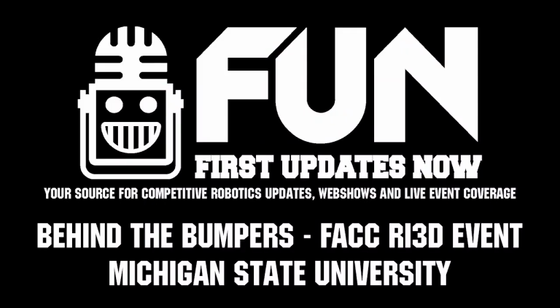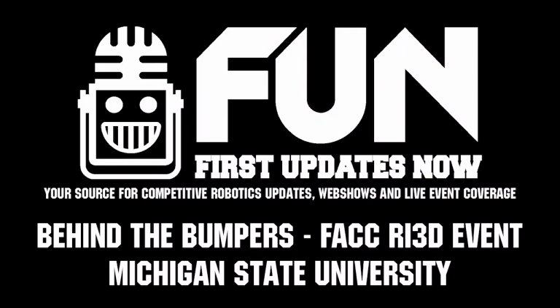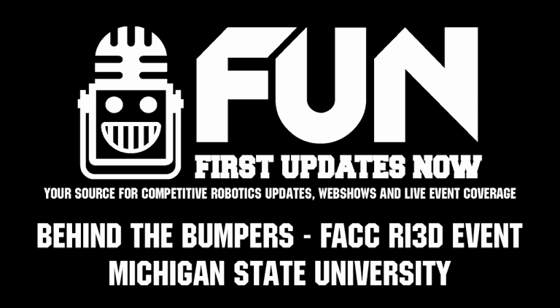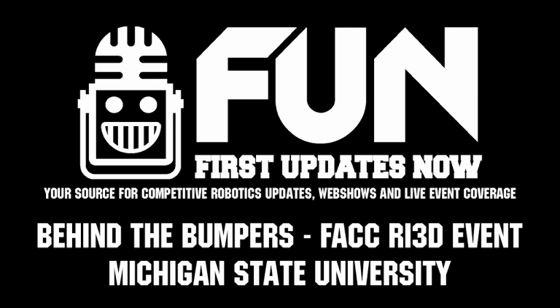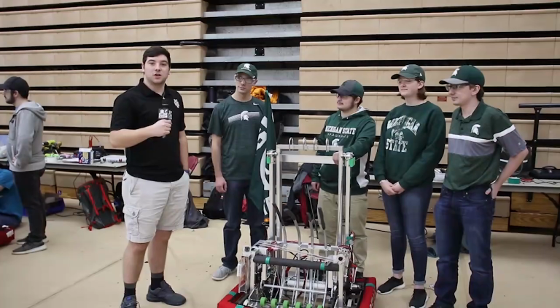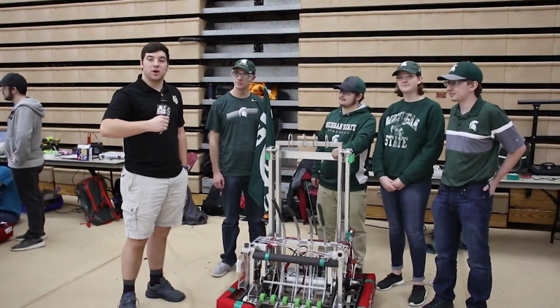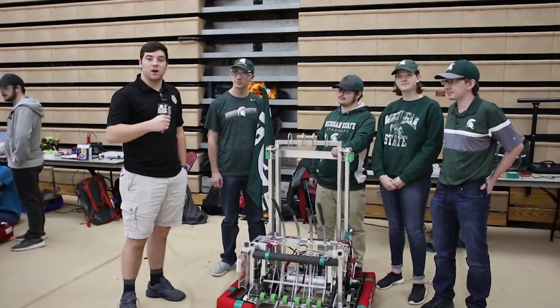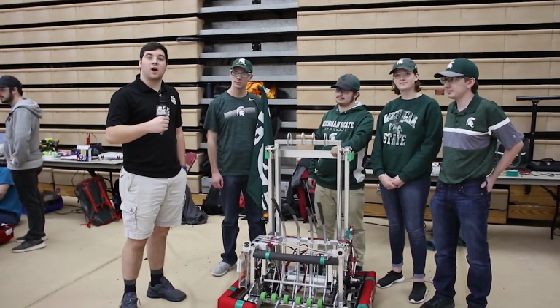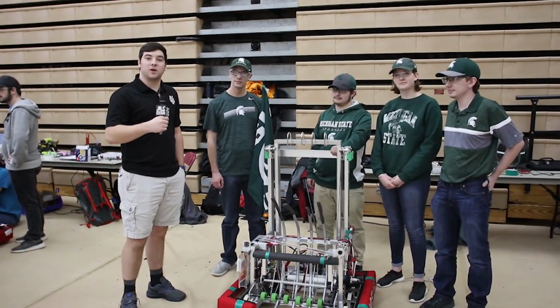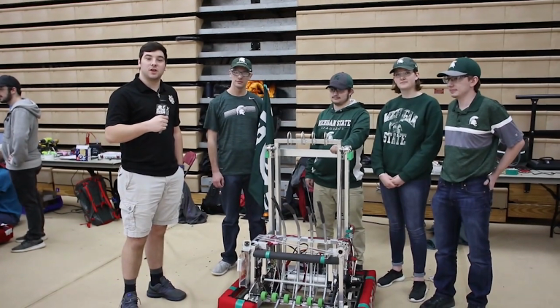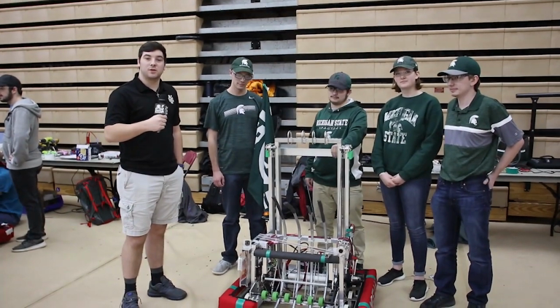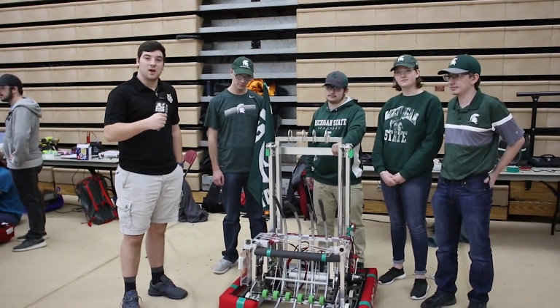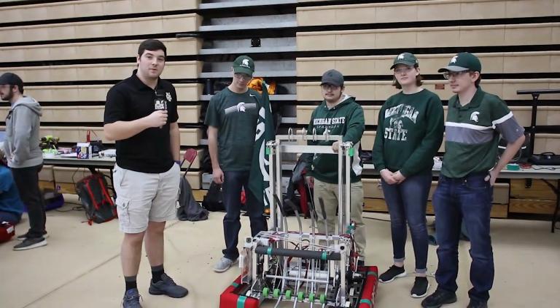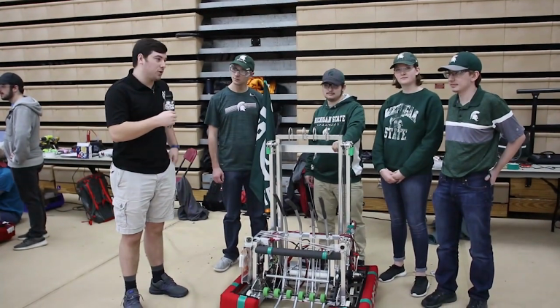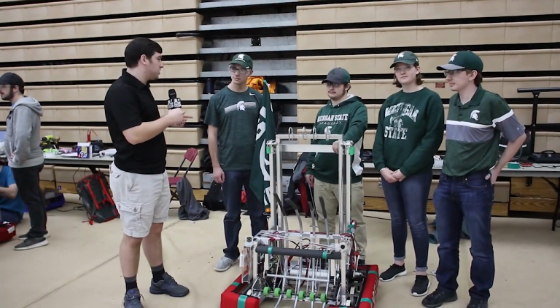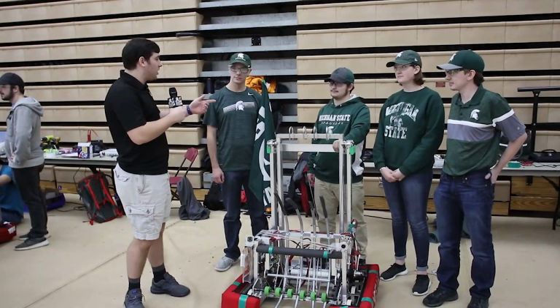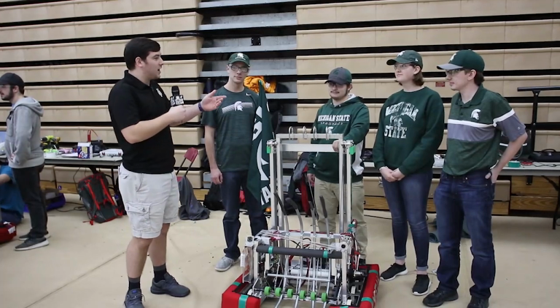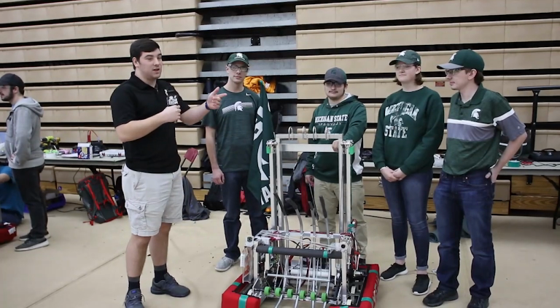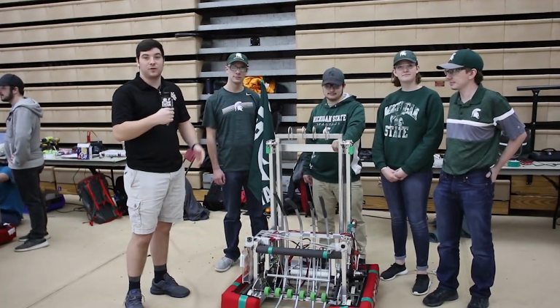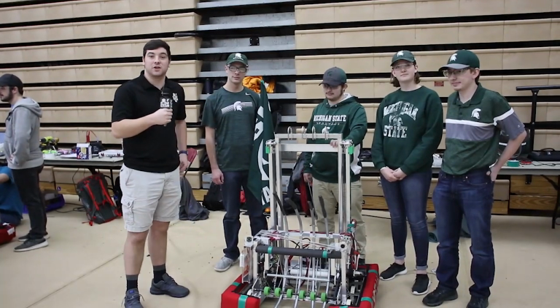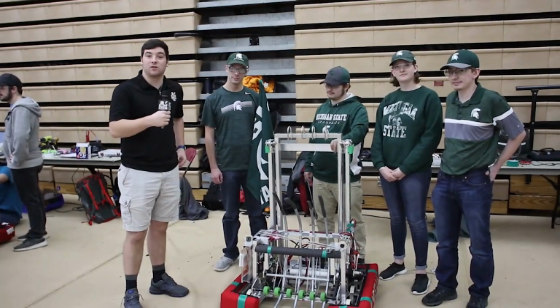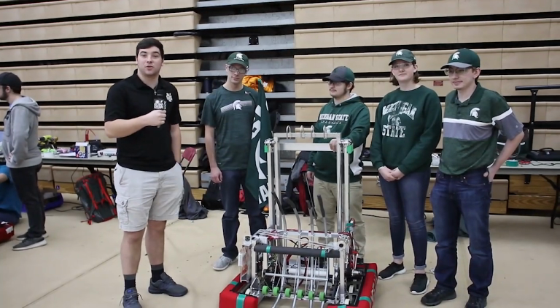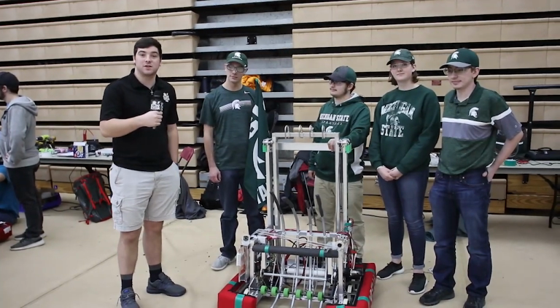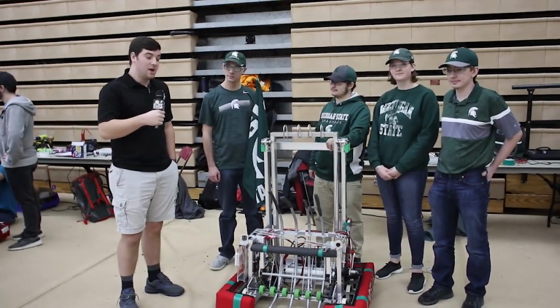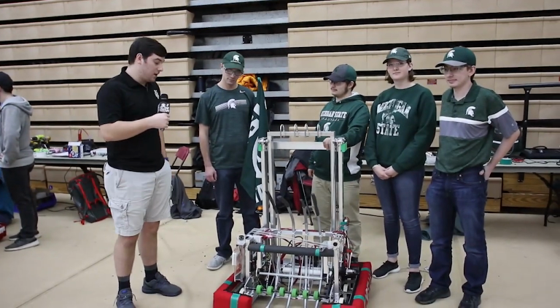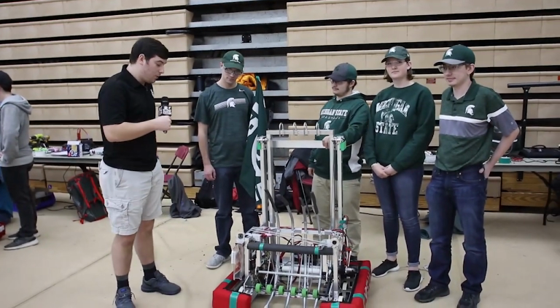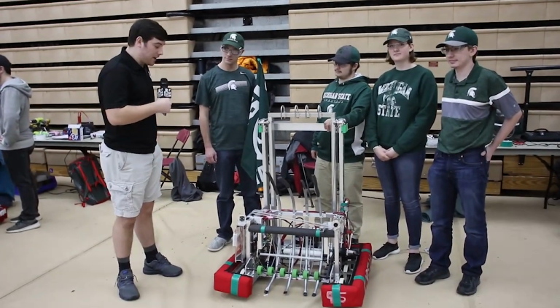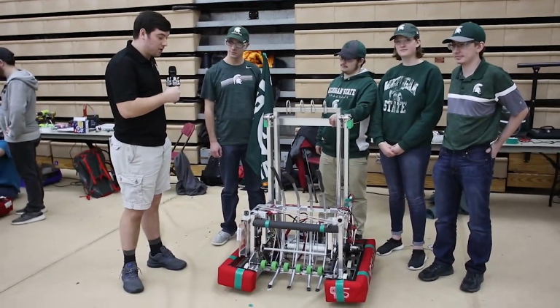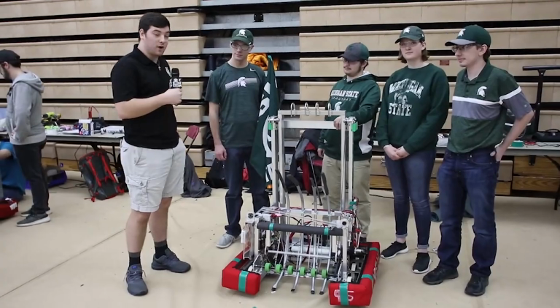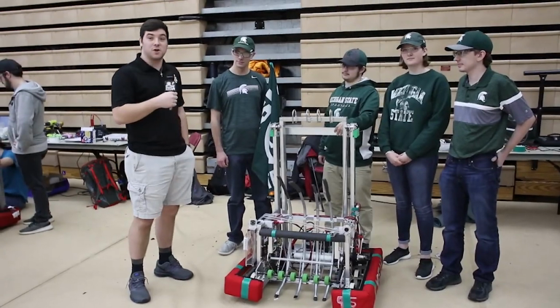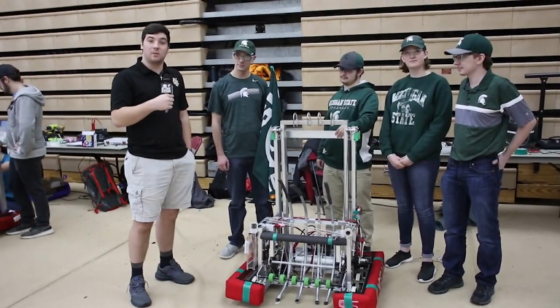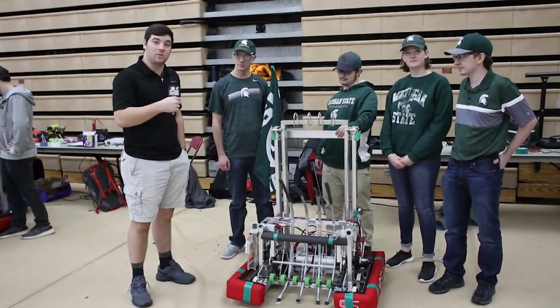Hi there, fun fans. This is Nick Jr. here at the RI3D Collegiate Competition. I'm here with Christian, Carter, Eliza, and Ian from the Michigan State Robot in Three Days team, and we're going to talk a little bit about the robot.